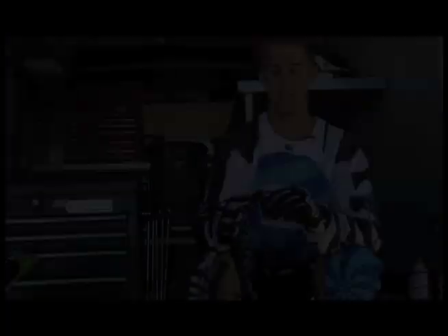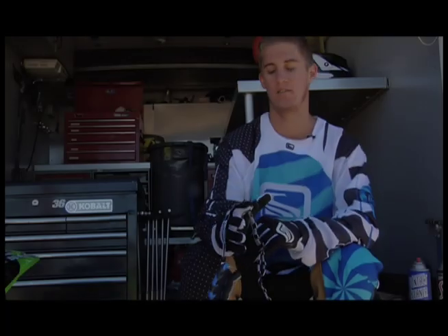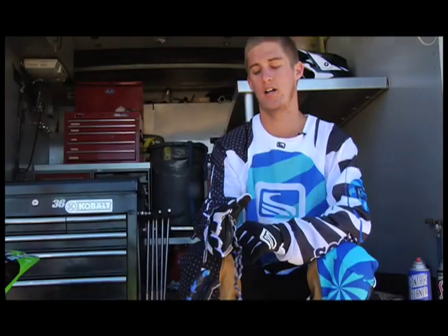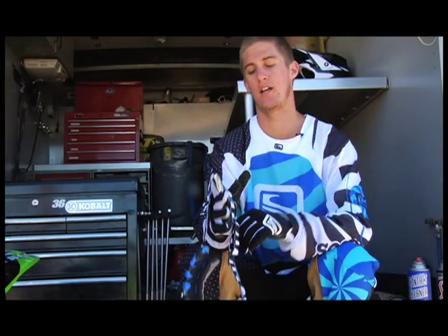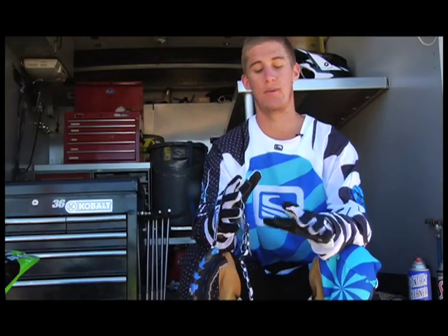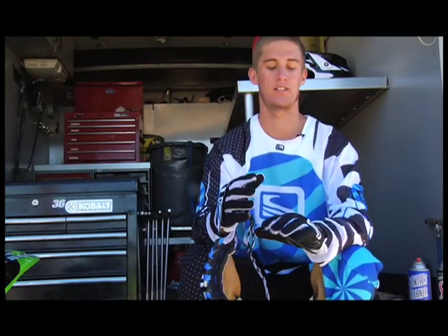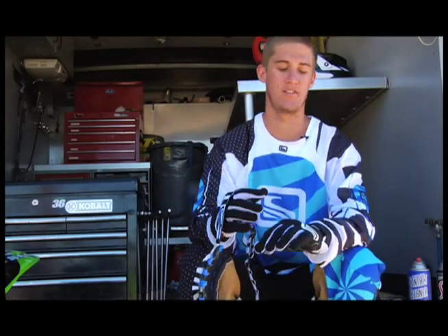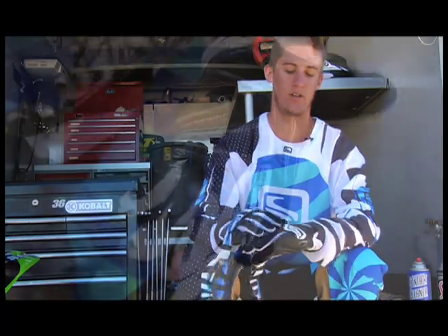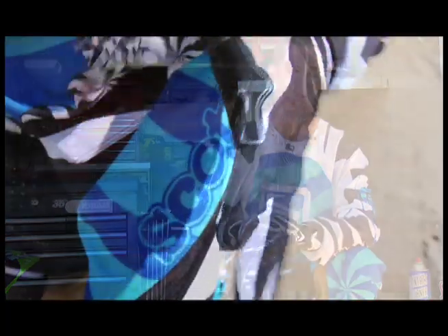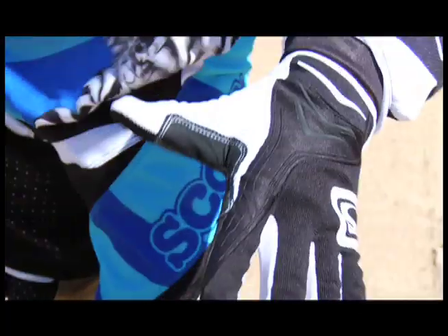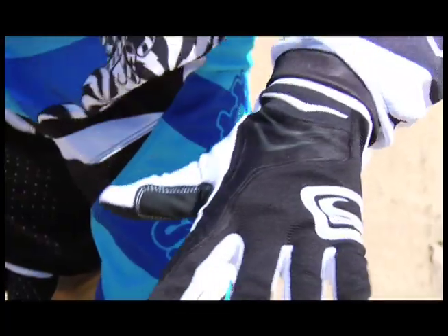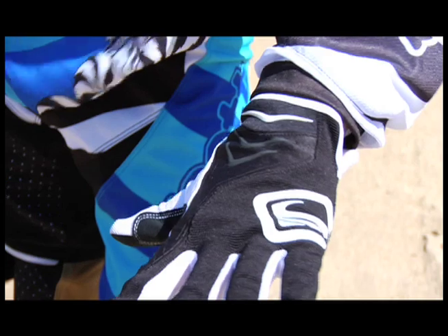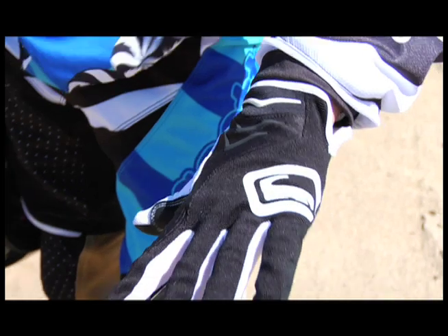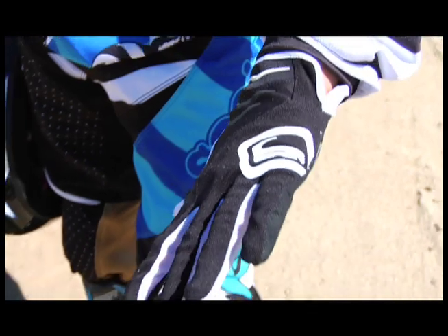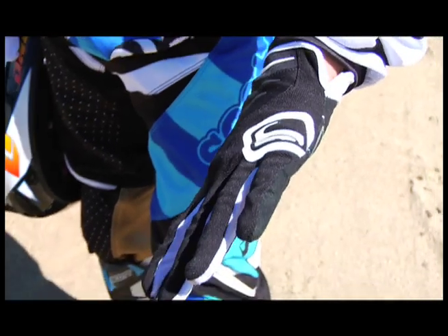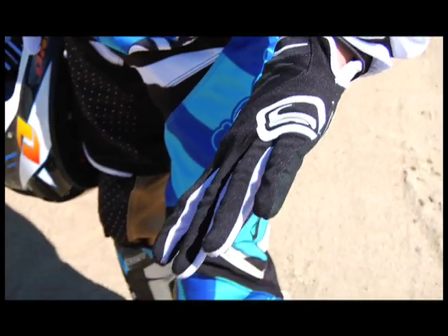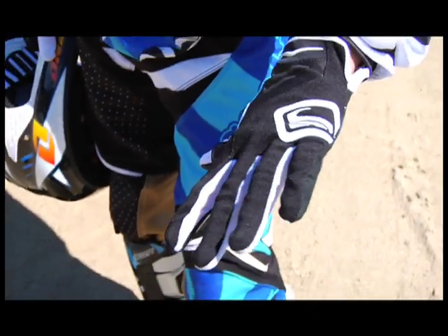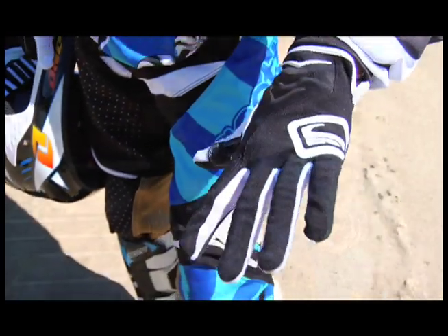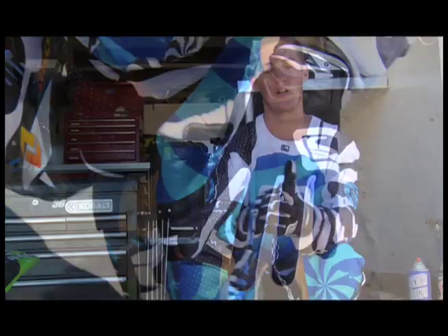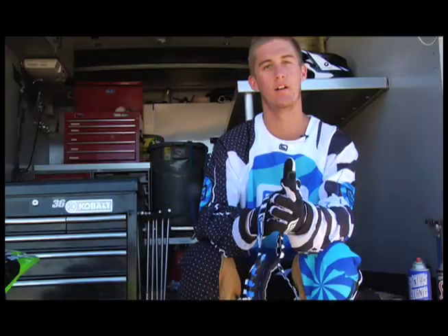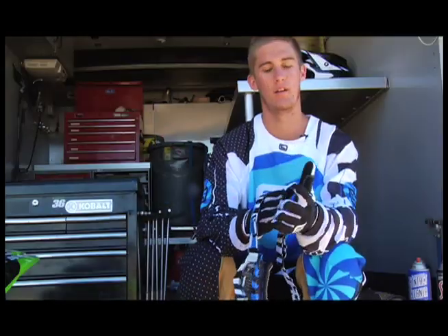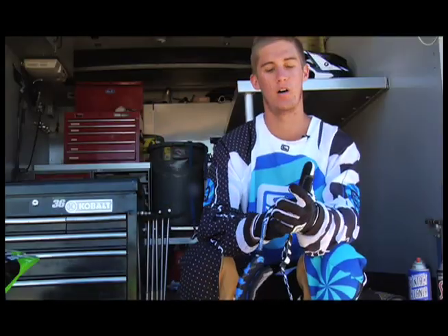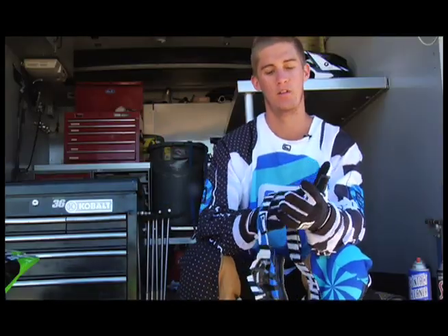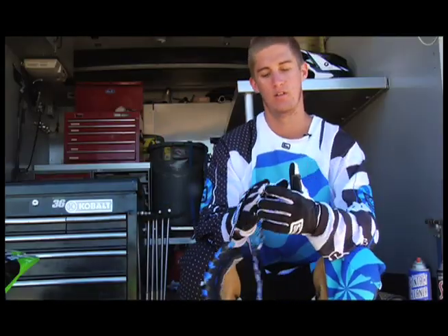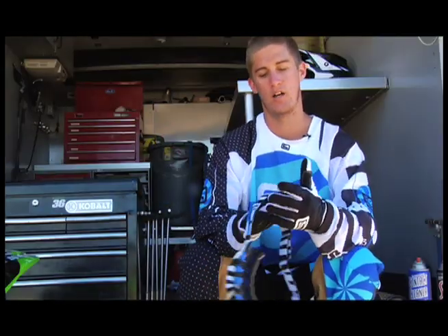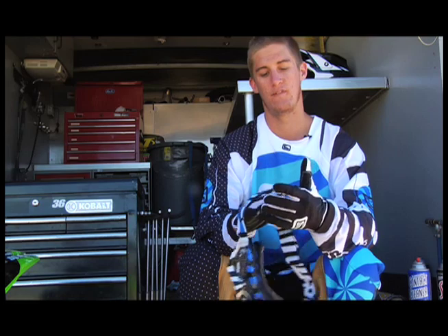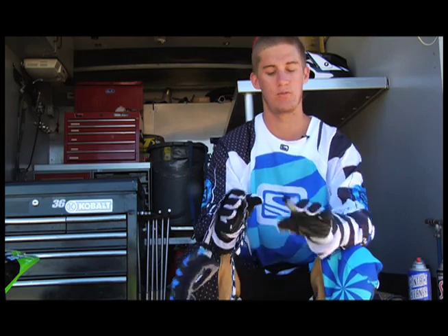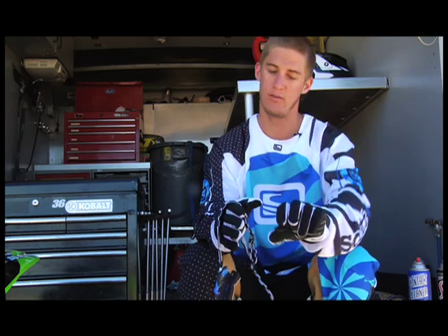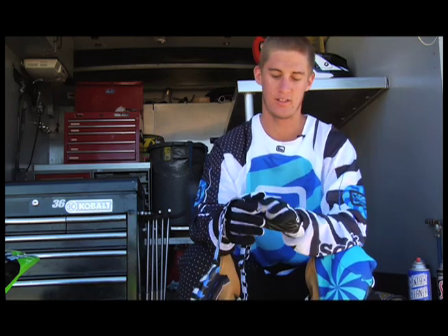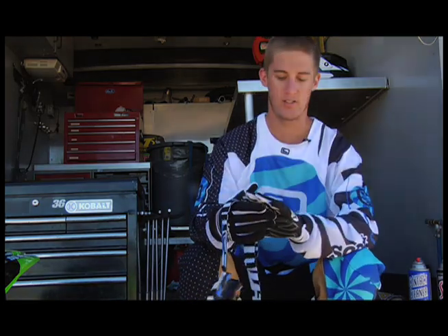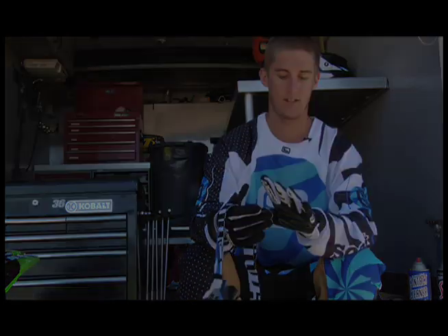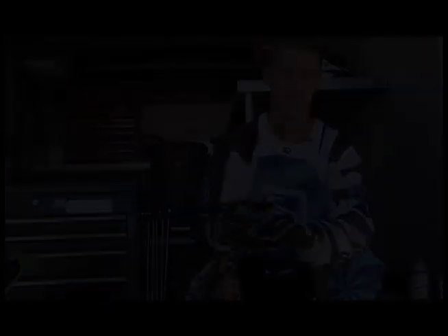These gloves are definitely the best gloves that I think I've ever put on. They're really thin and they're allowing good airflow. They've got really good grip on the palm and on the fingers where you're going to be using the clutch and everything like that.